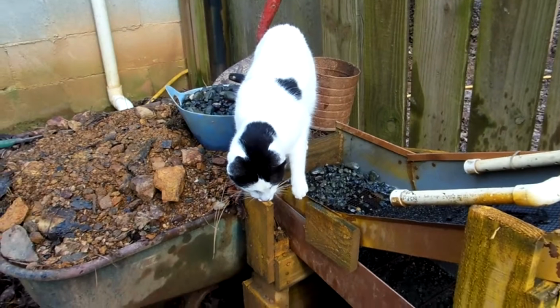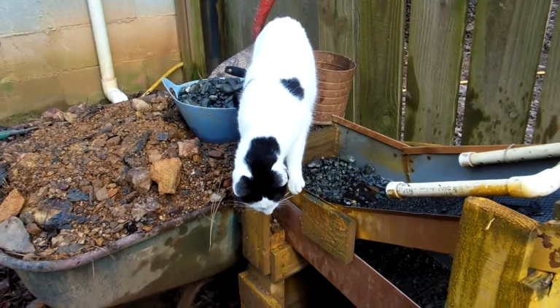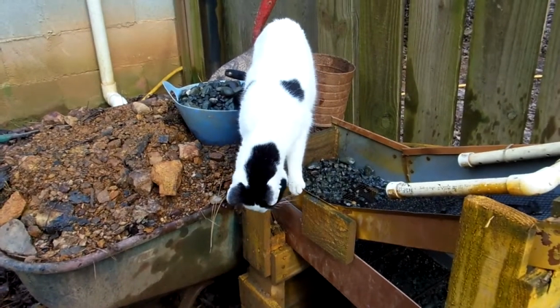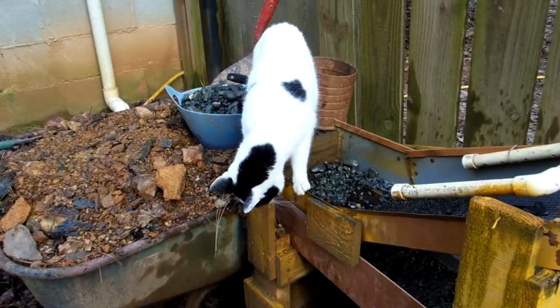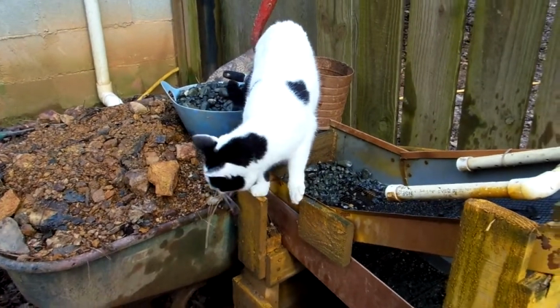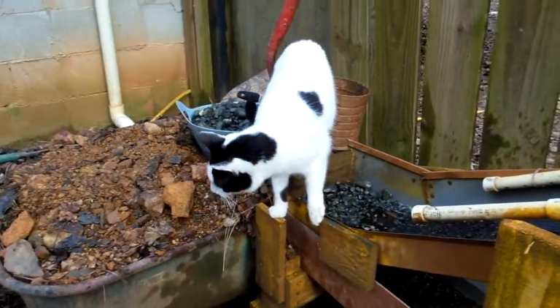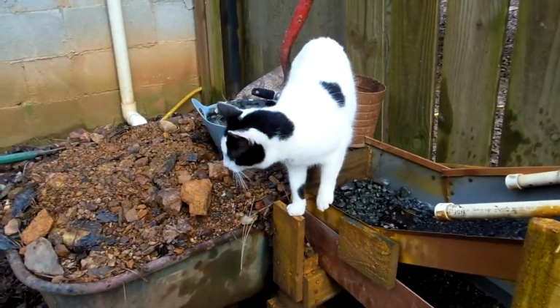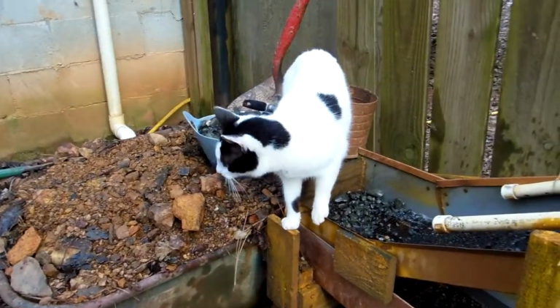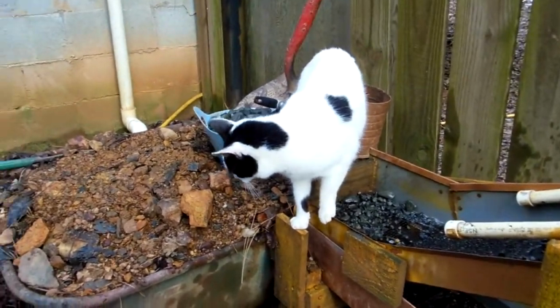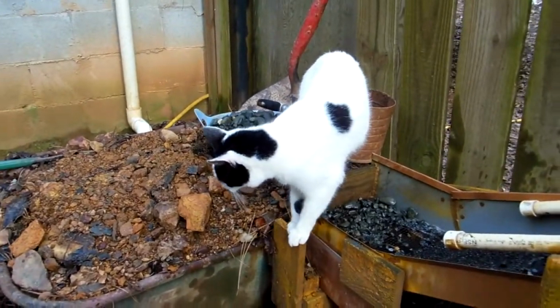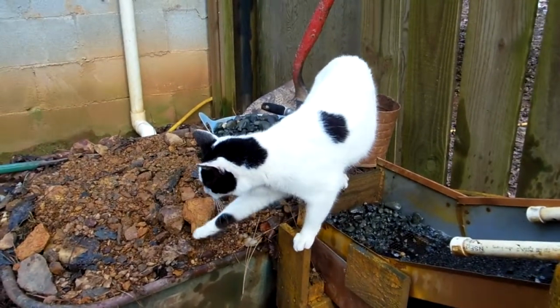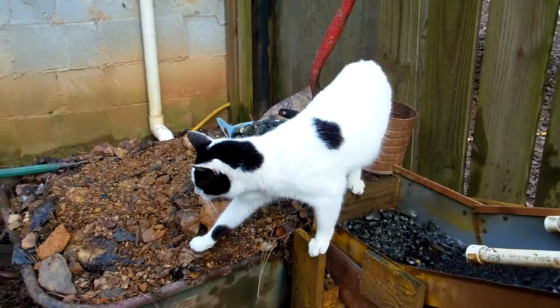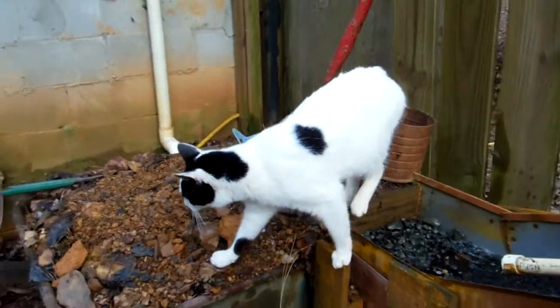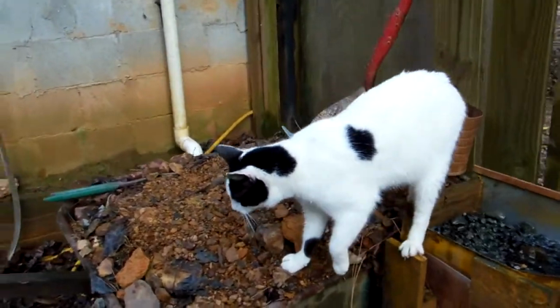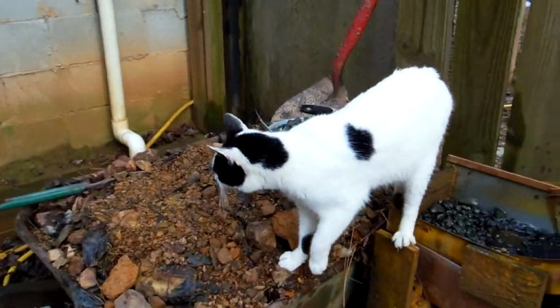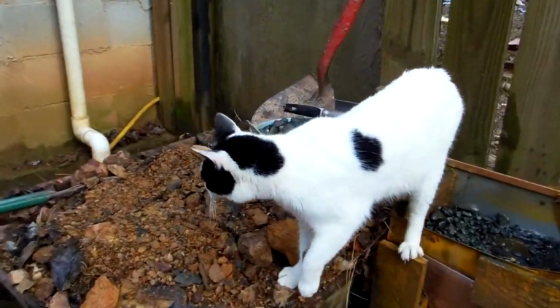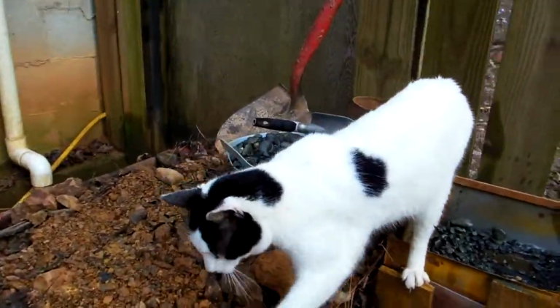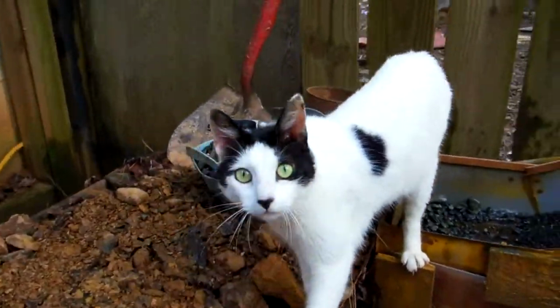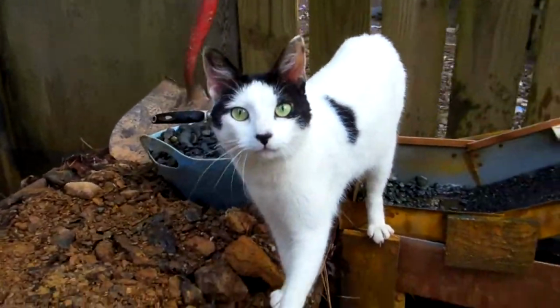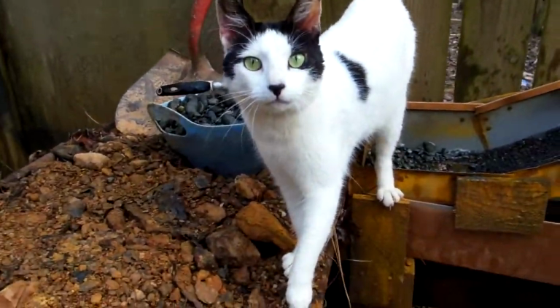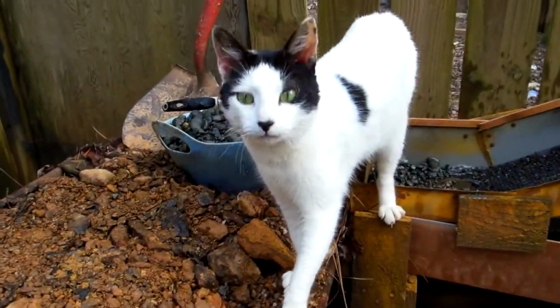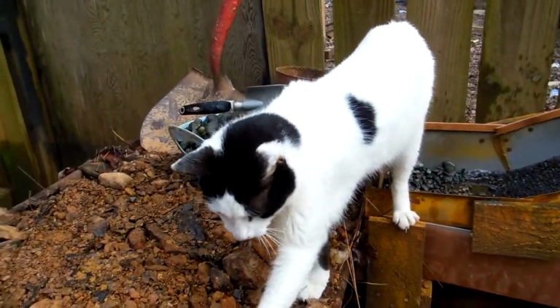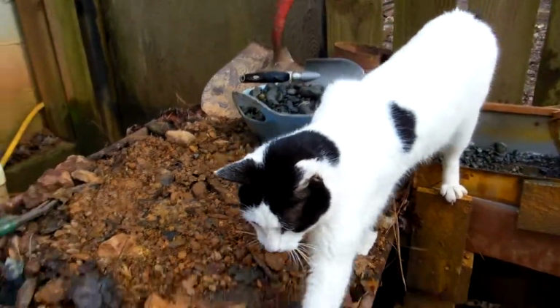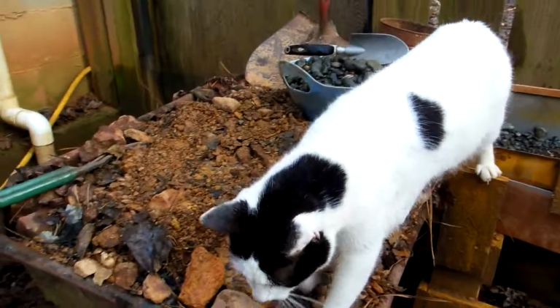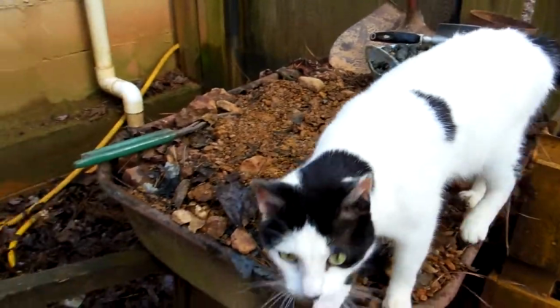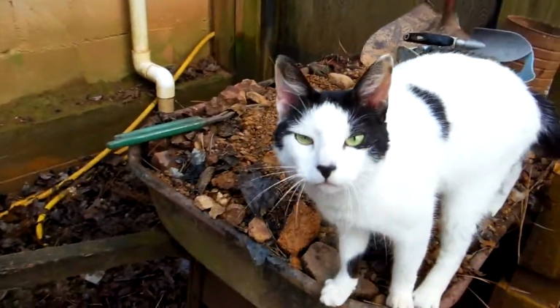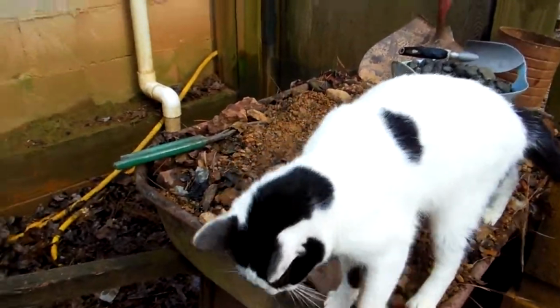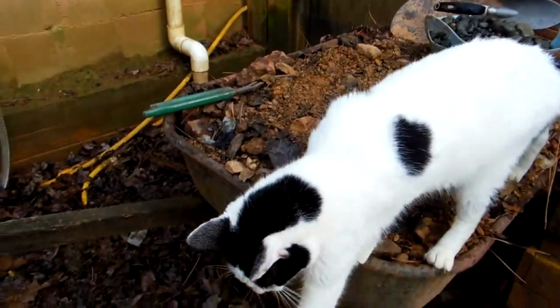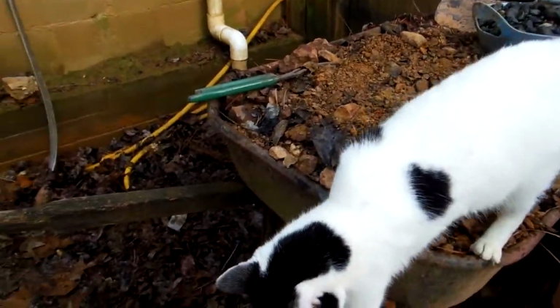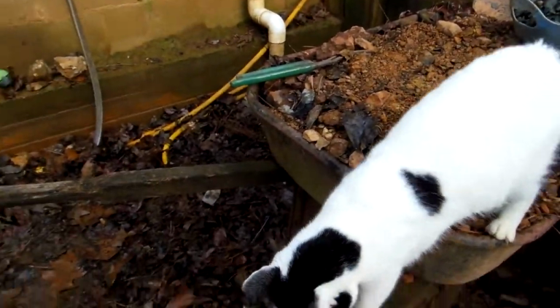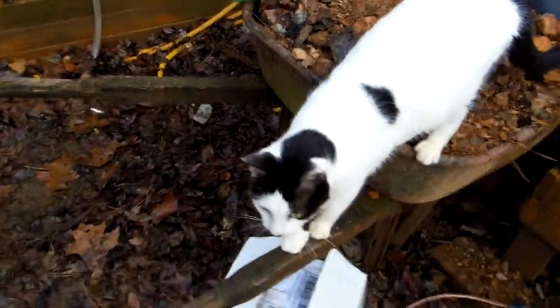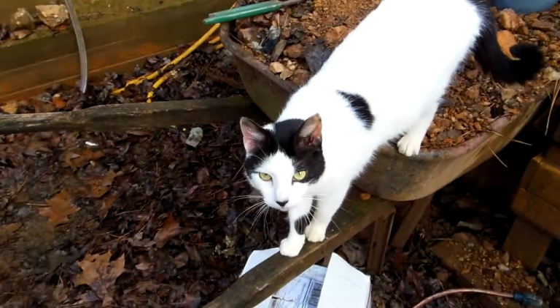You're filming her? You're recording her? Yep, you're recording the cat — the cat helper? Yes. She's such a good helper. Thank you, Pokey. Pokey, assistant number one.